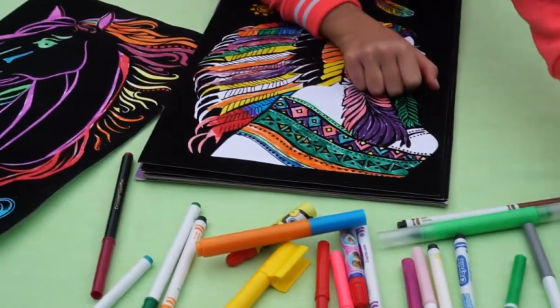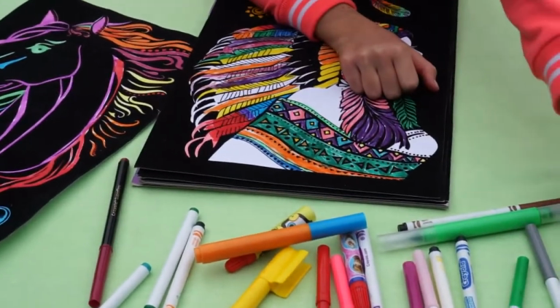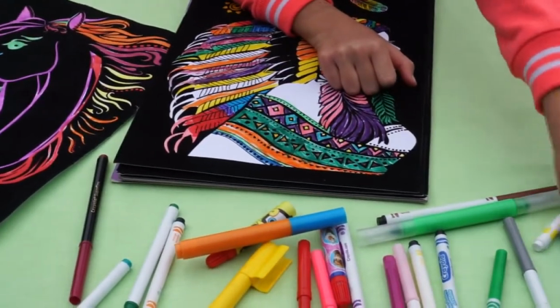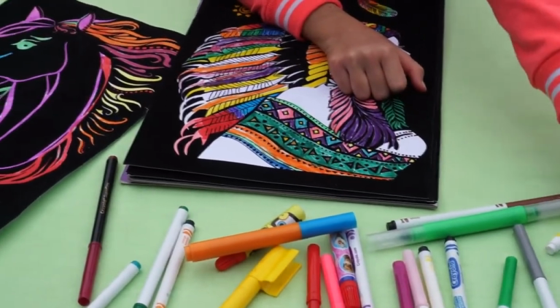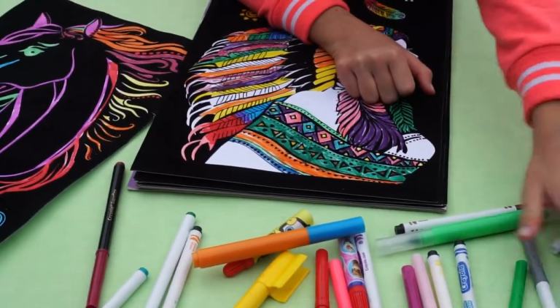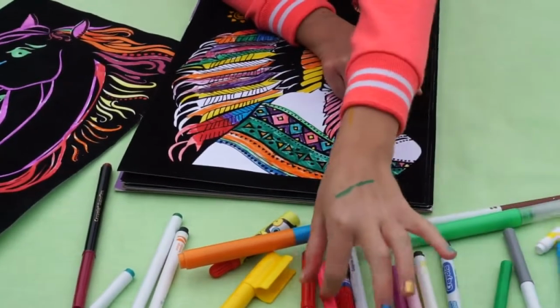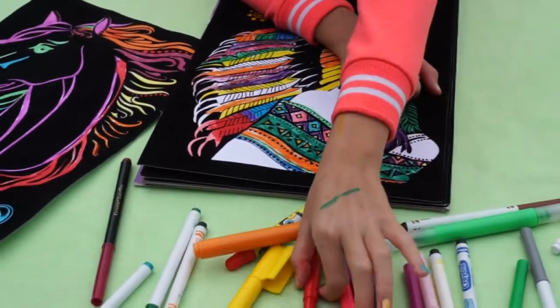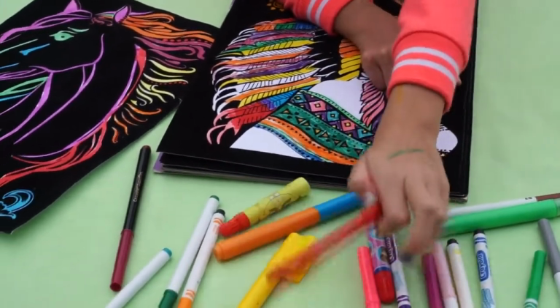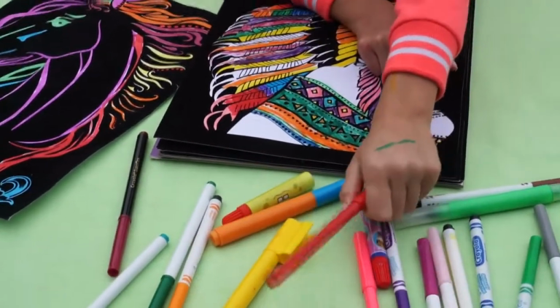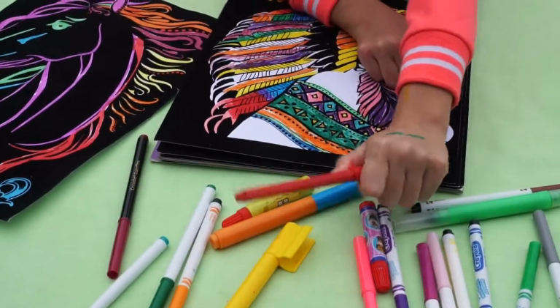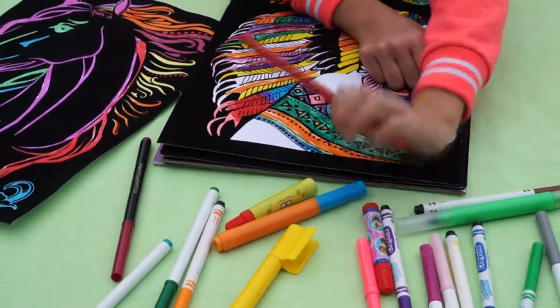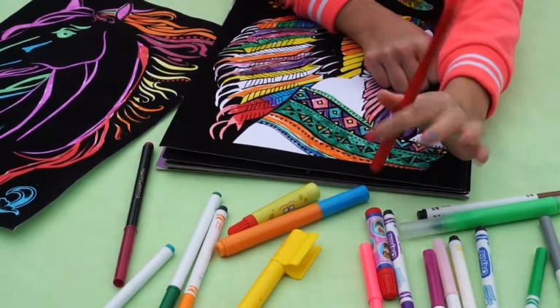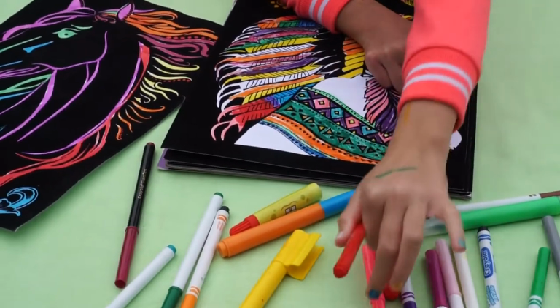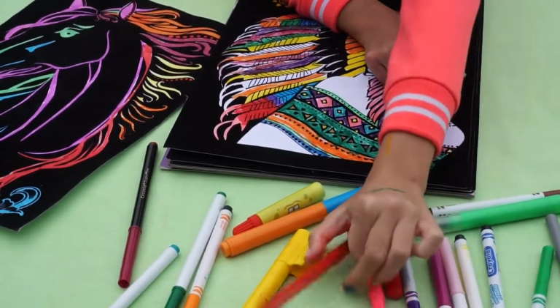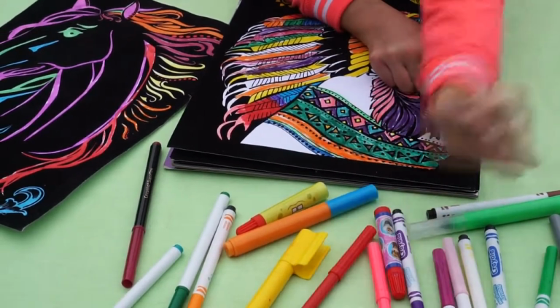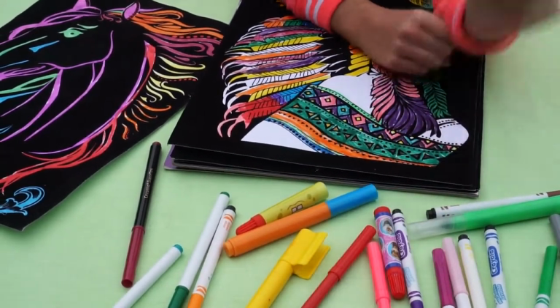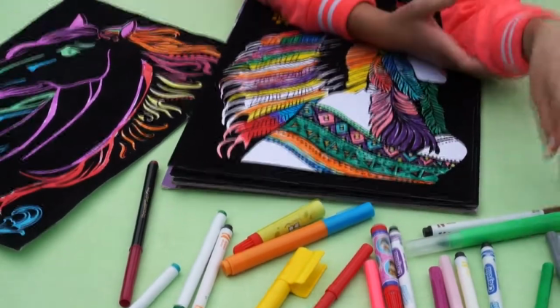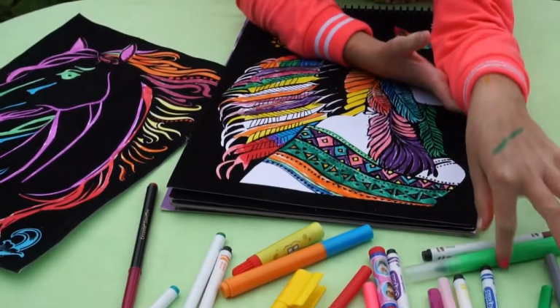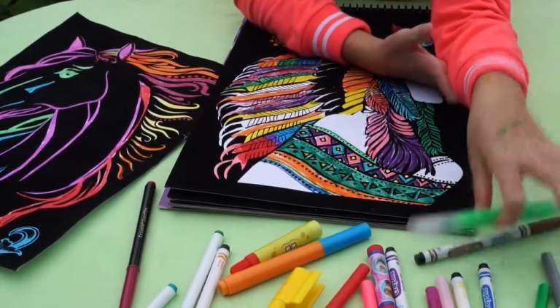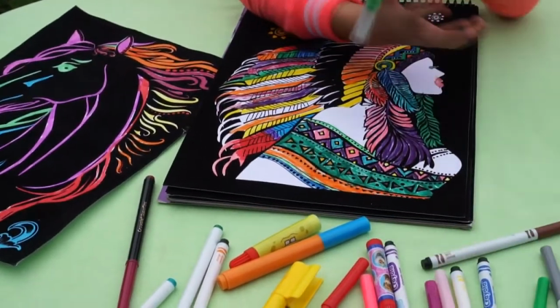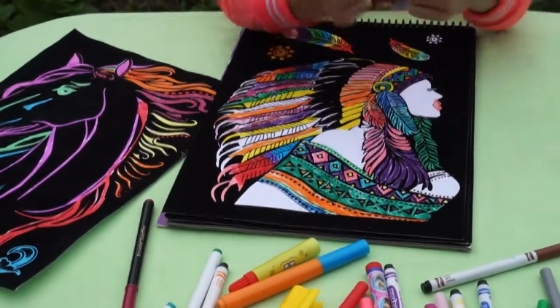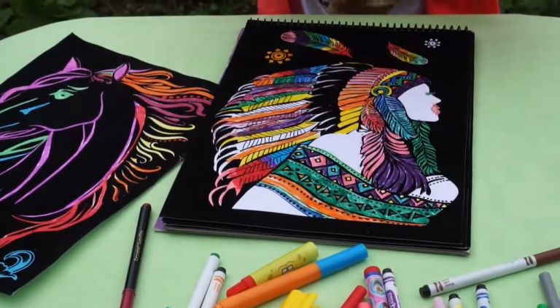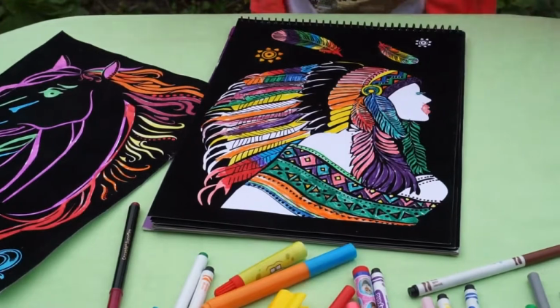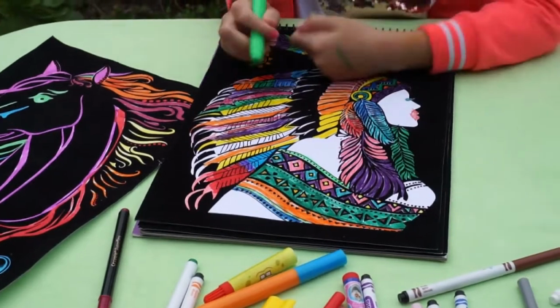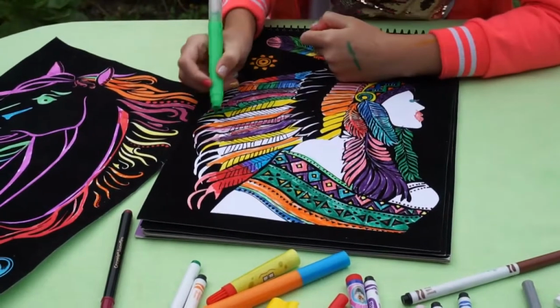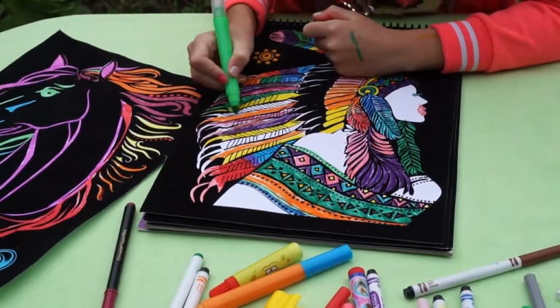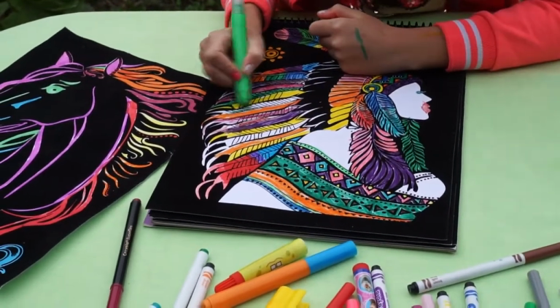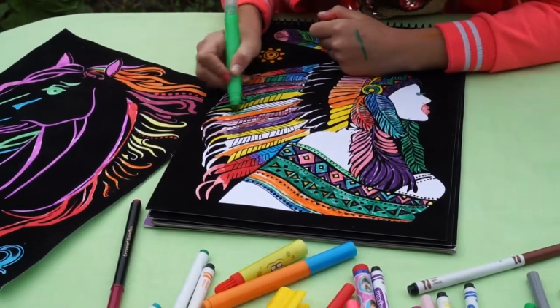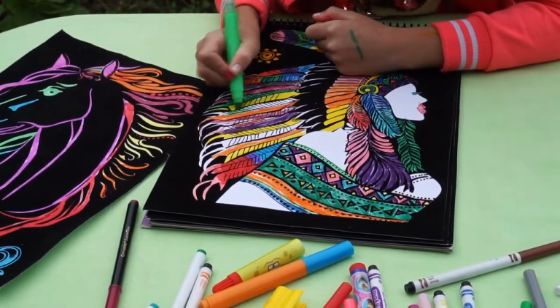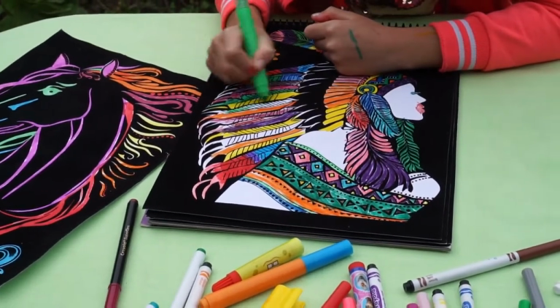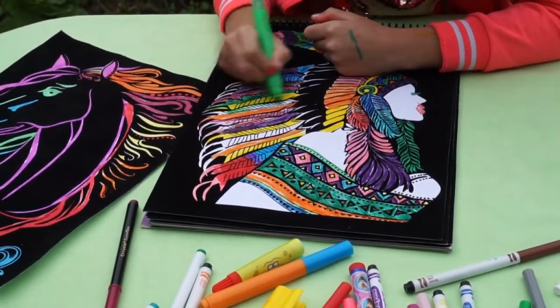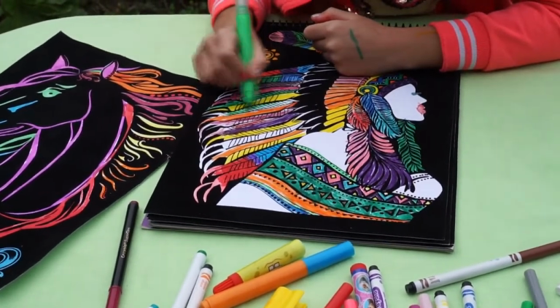Now I'll use some red — actually, red's running out. Green. Green. This is a nice bright green, that's why I like this one.